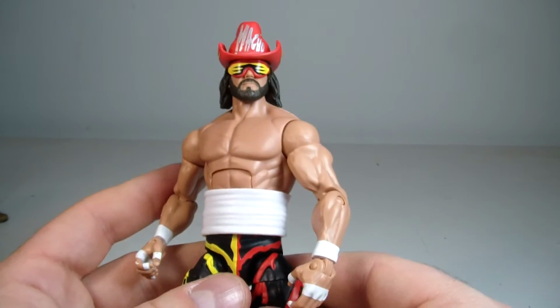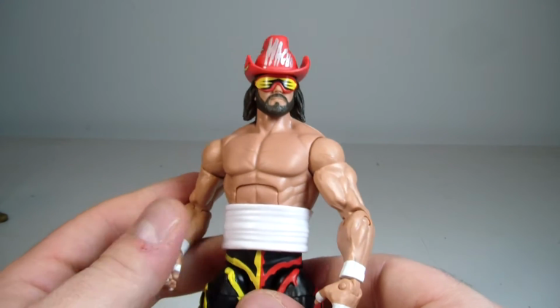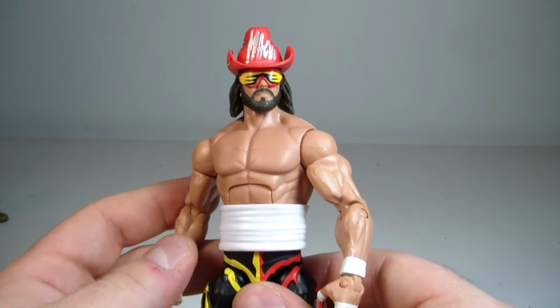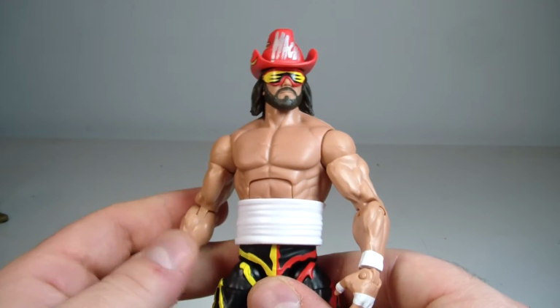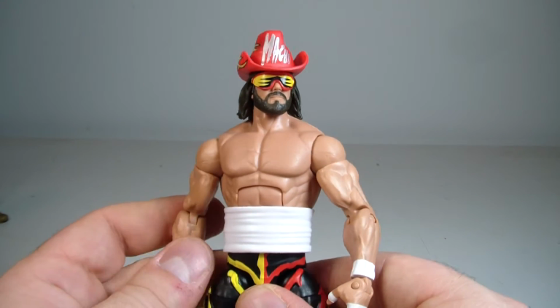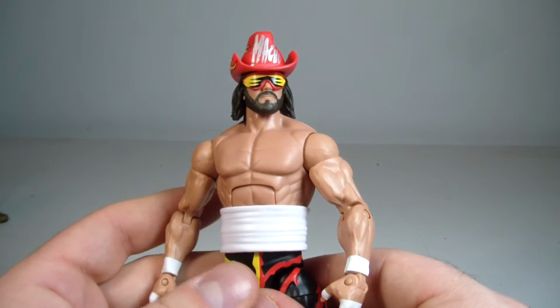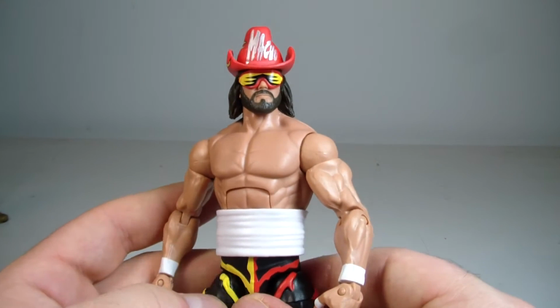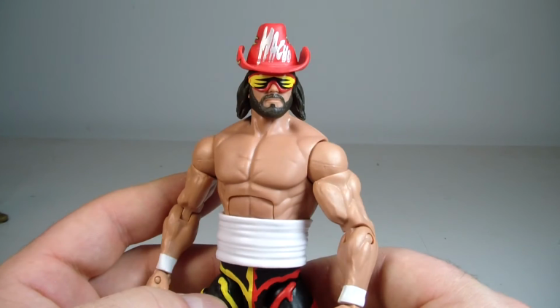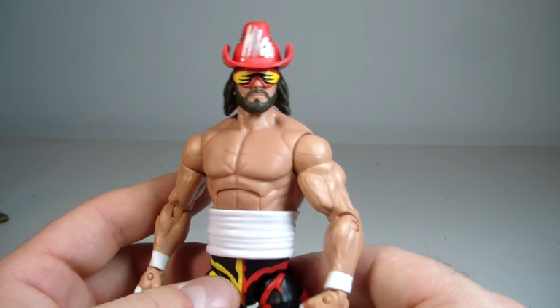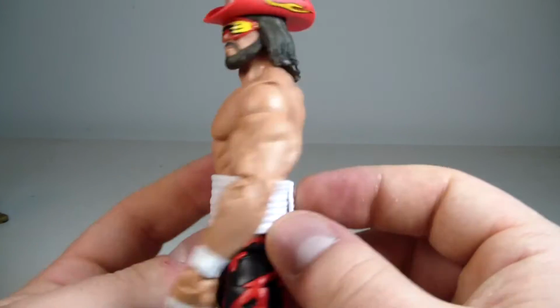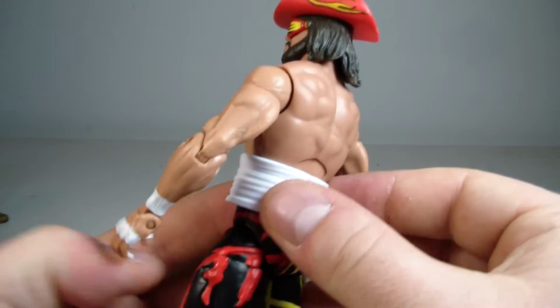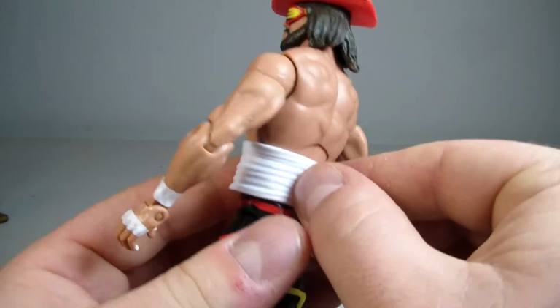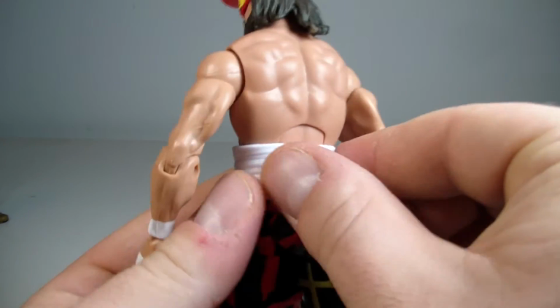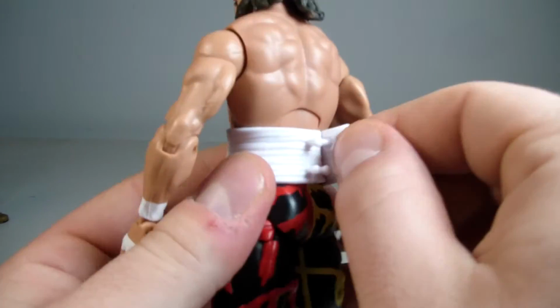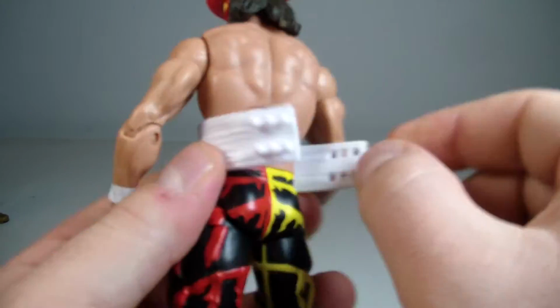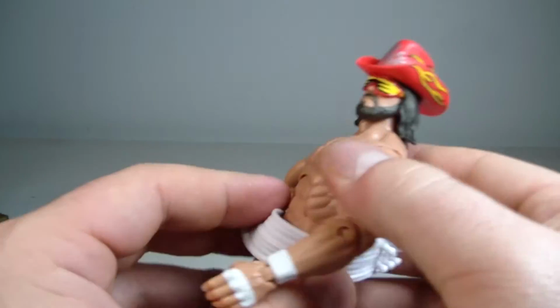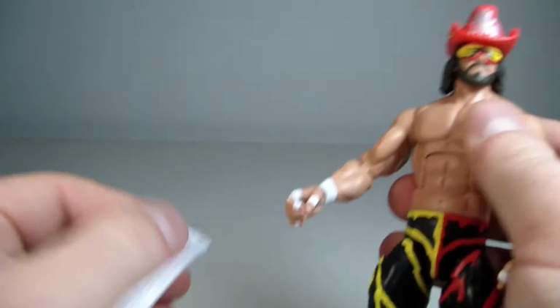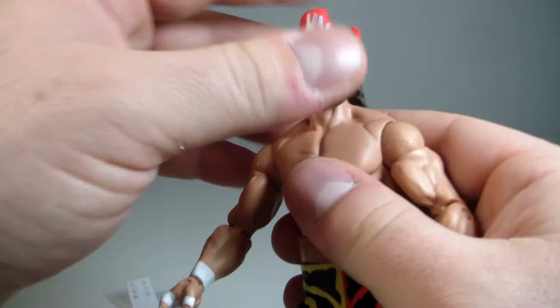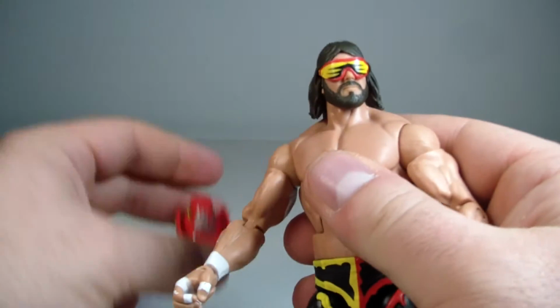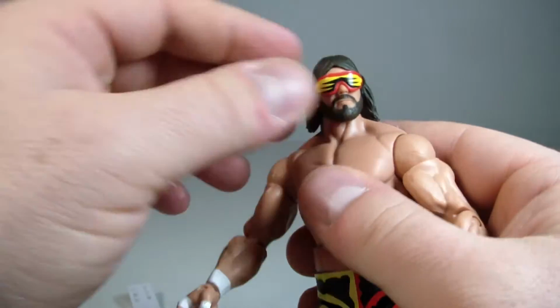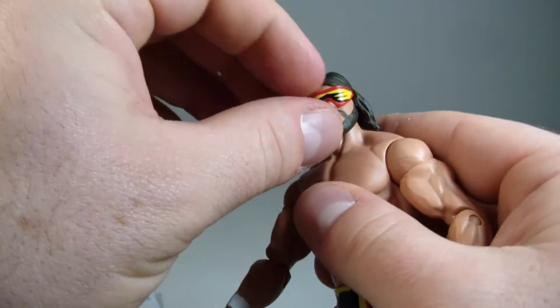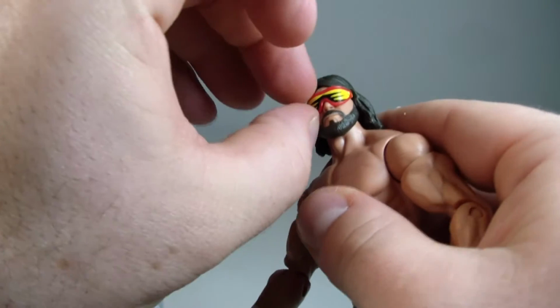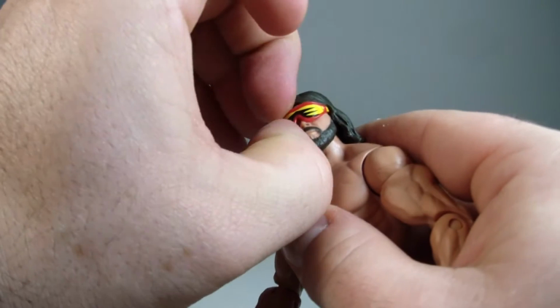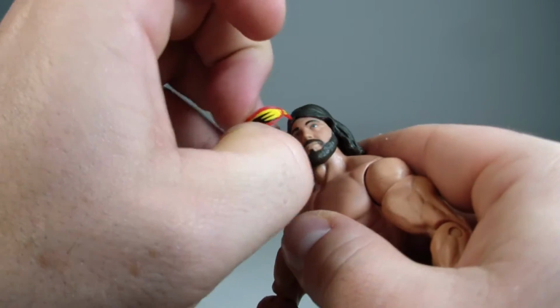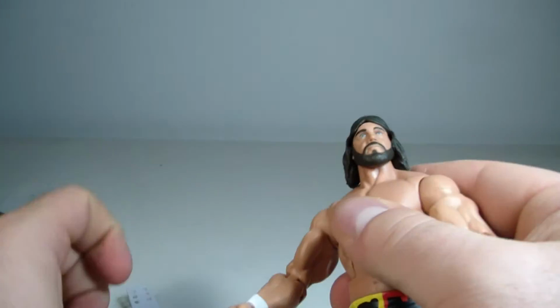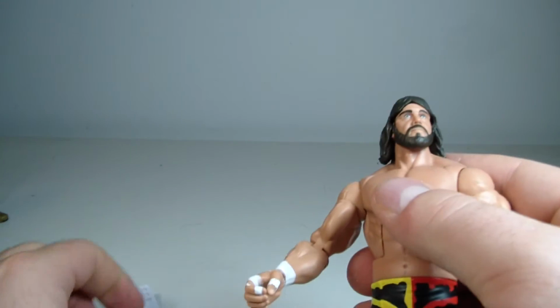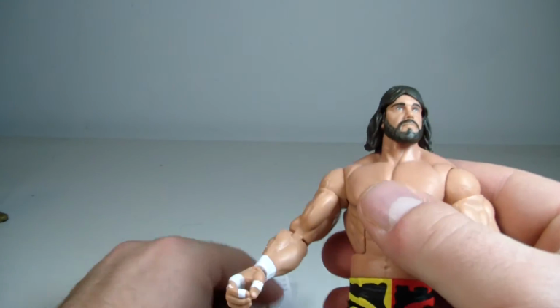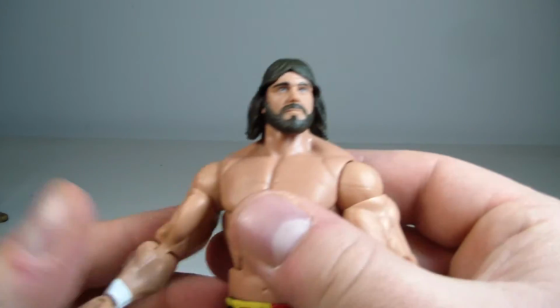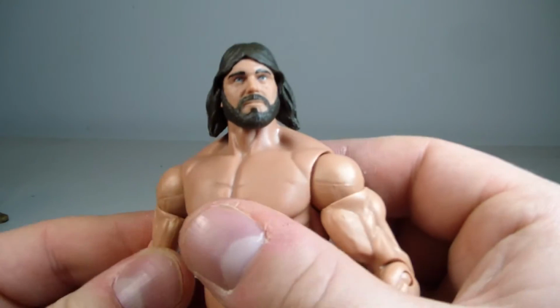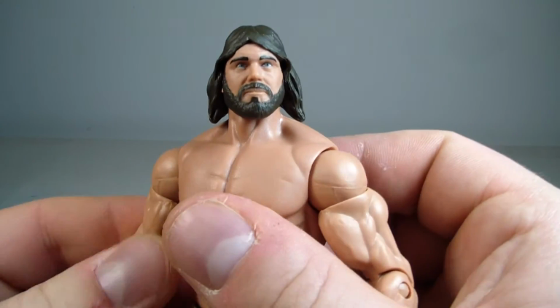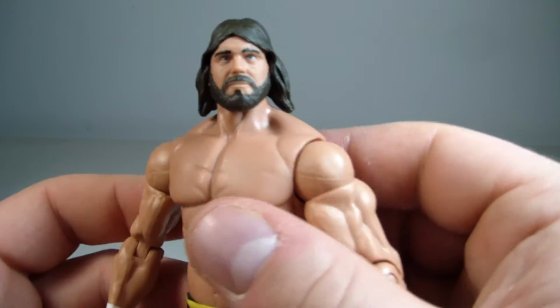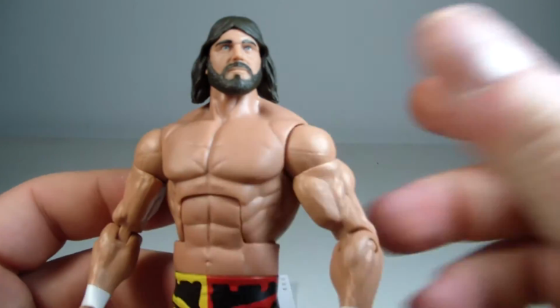His wraps do just come off like so, and then his hat just pops off. As far as the face sculpt goes...